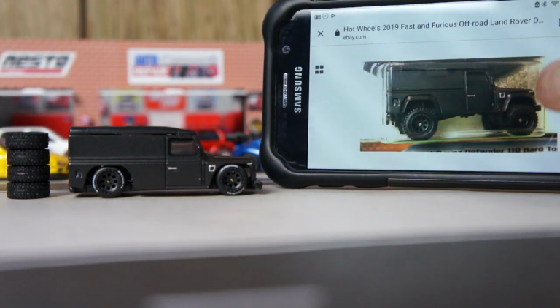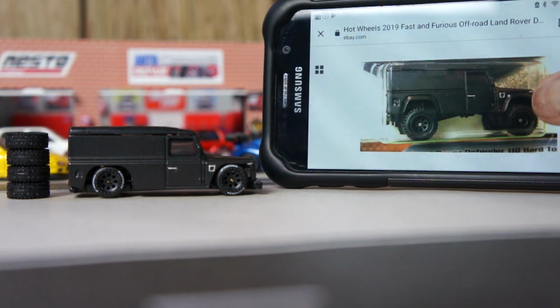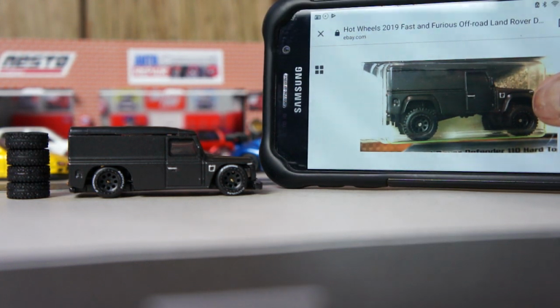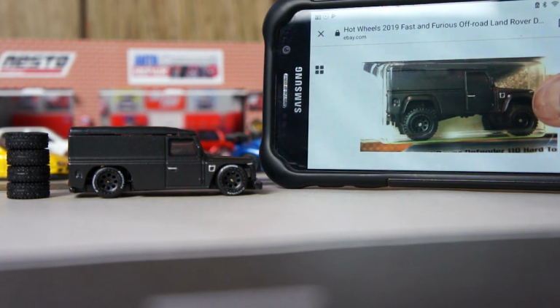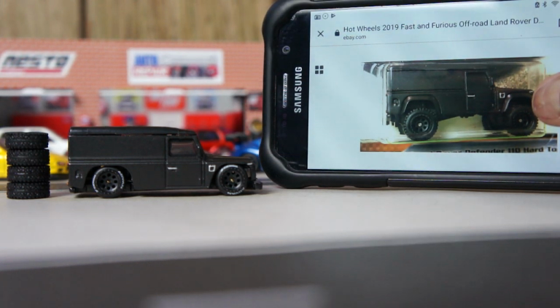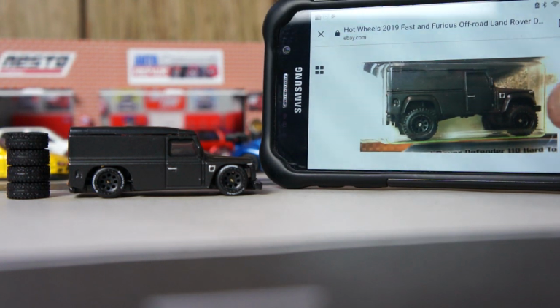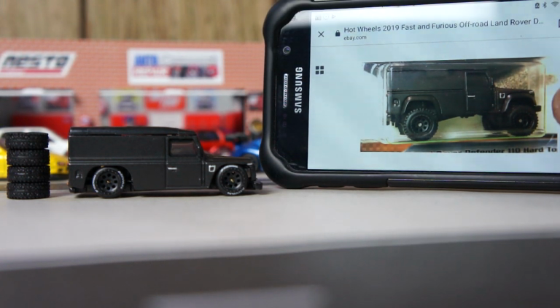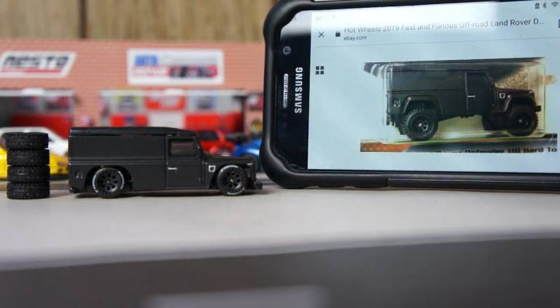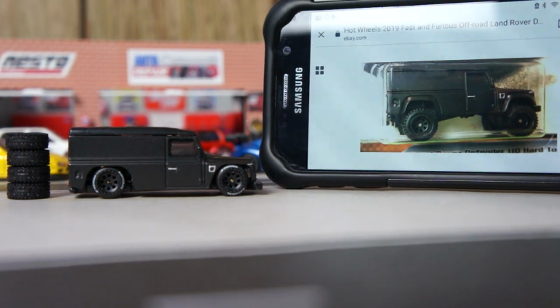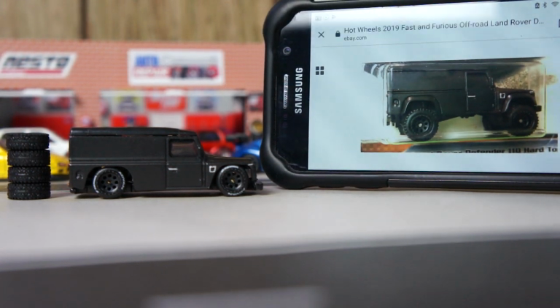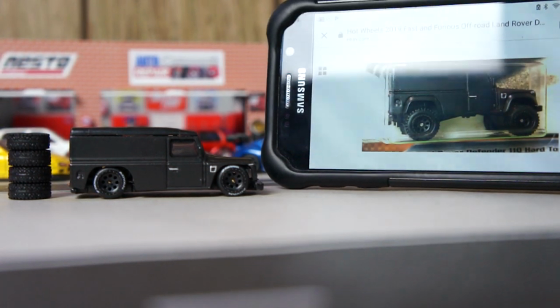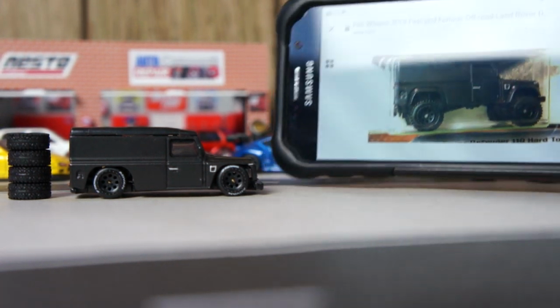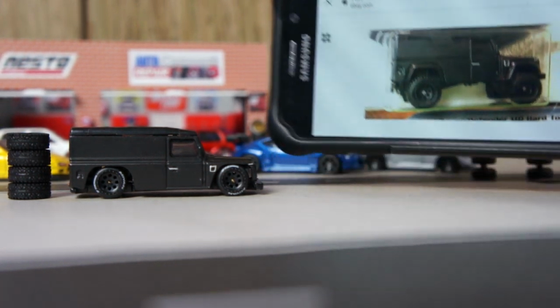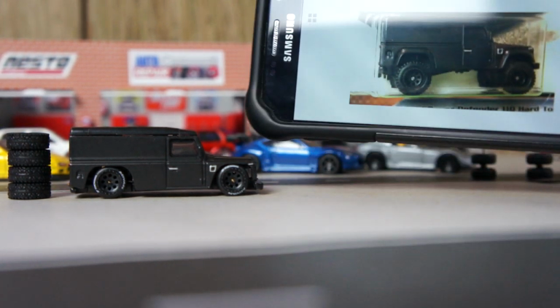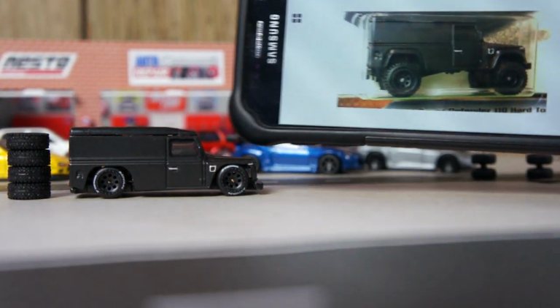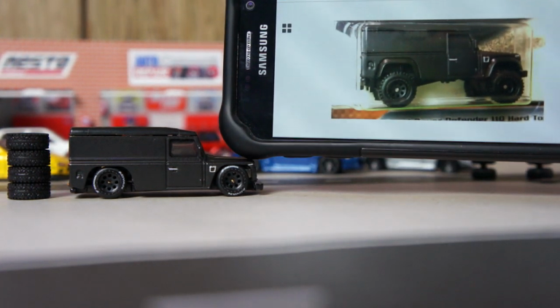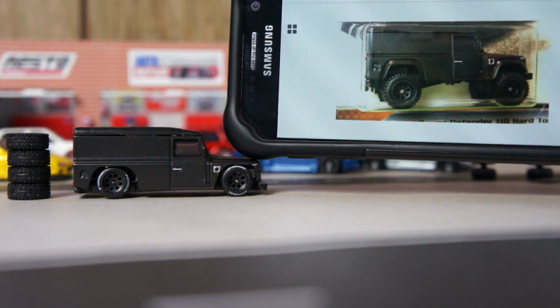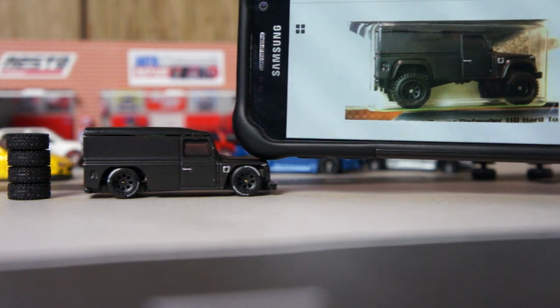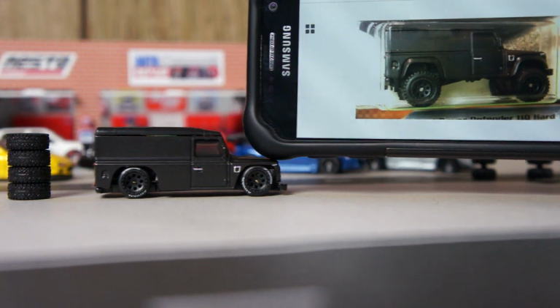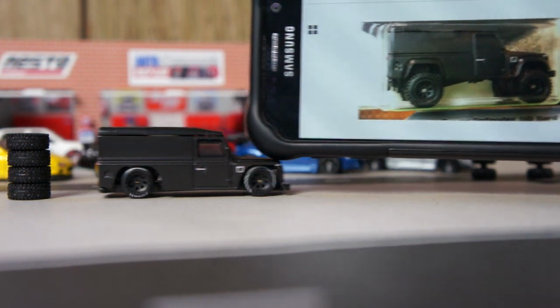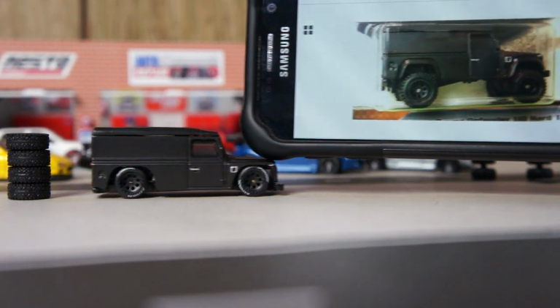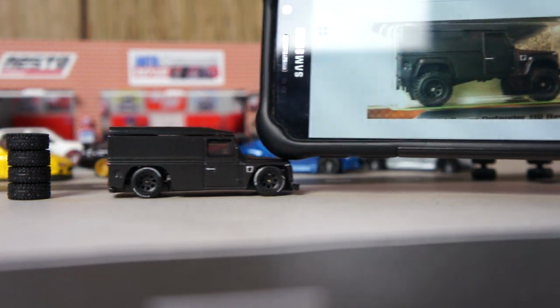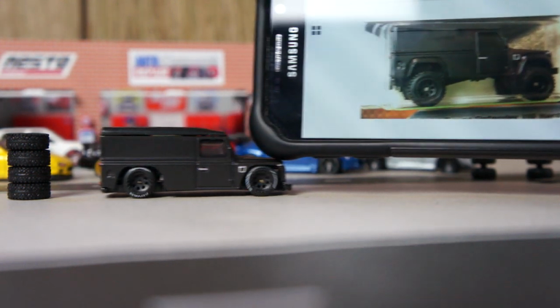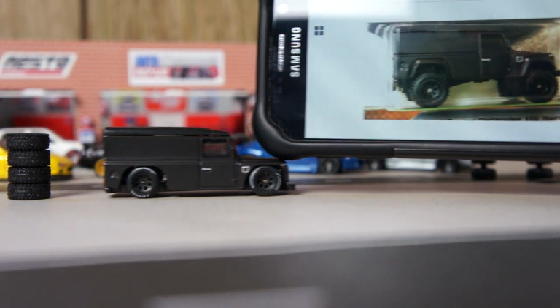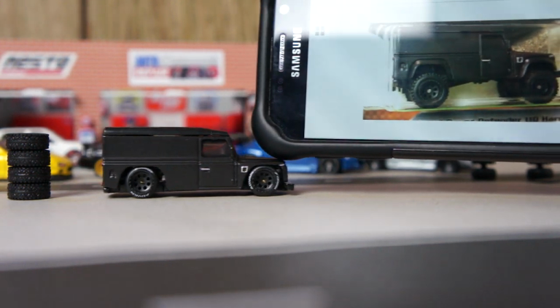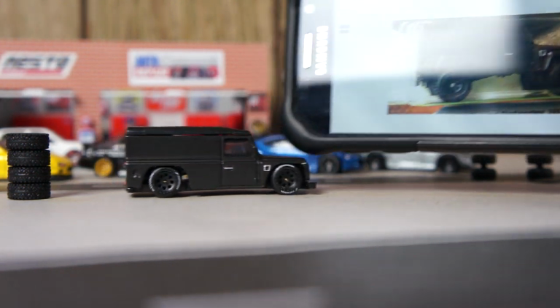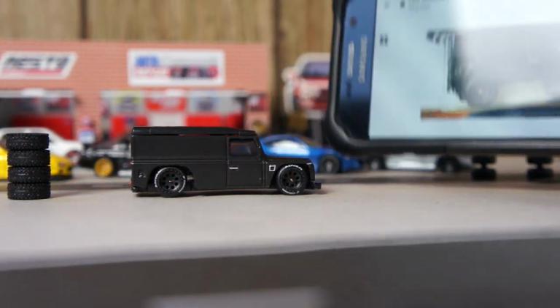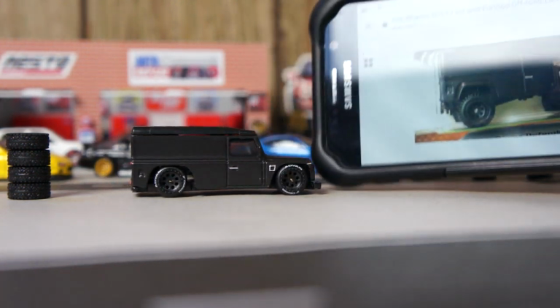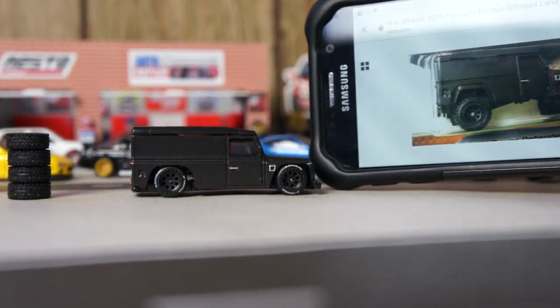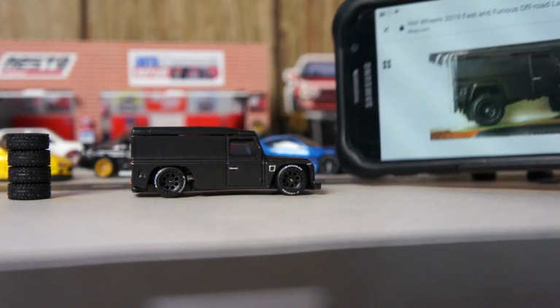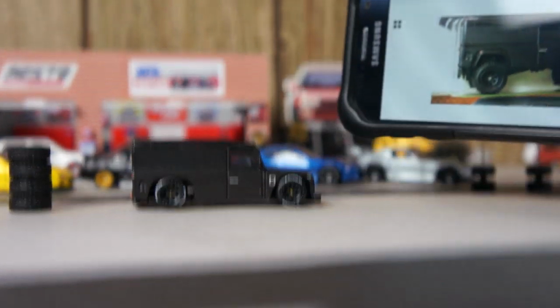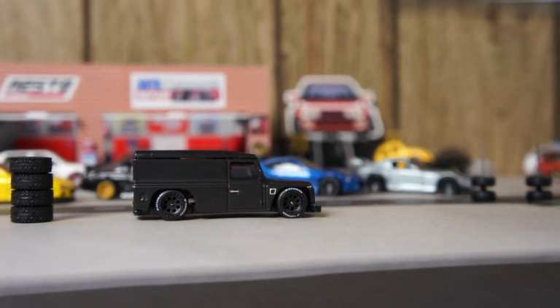Here is the original on the right, and on the left the custom. What do you like?